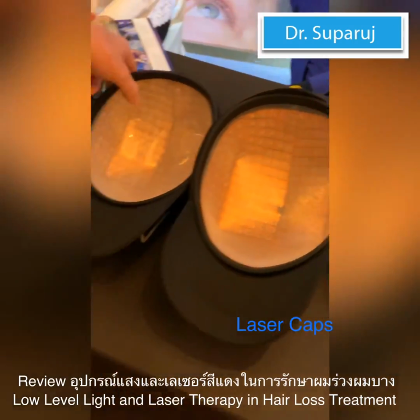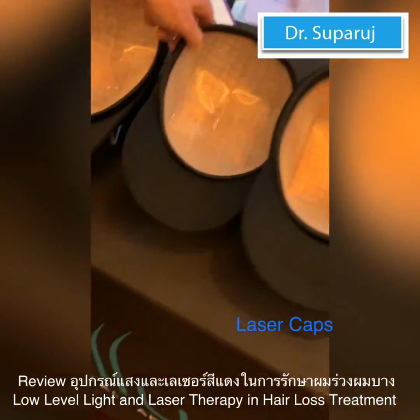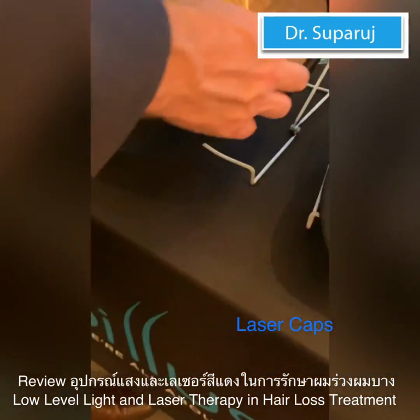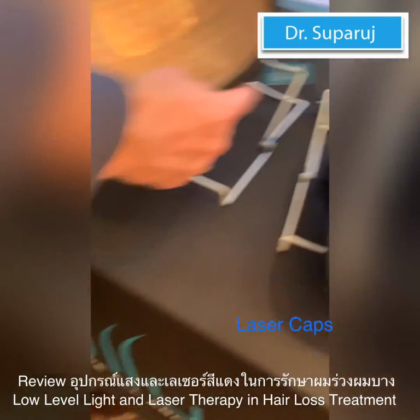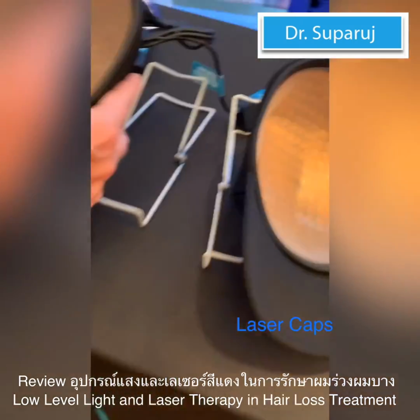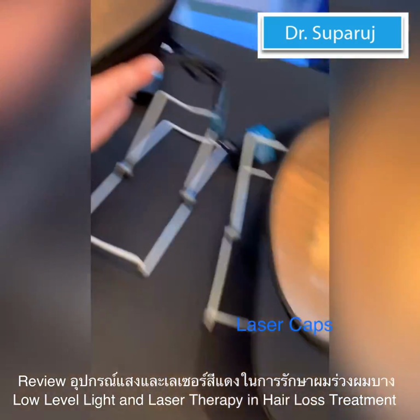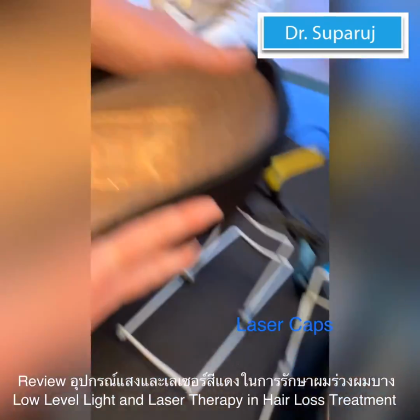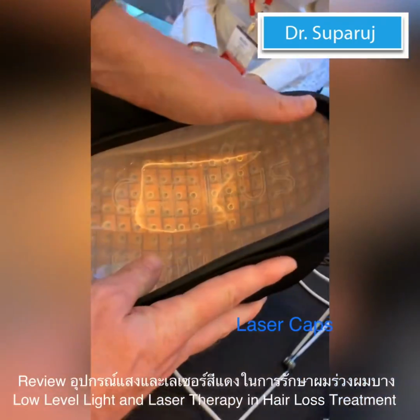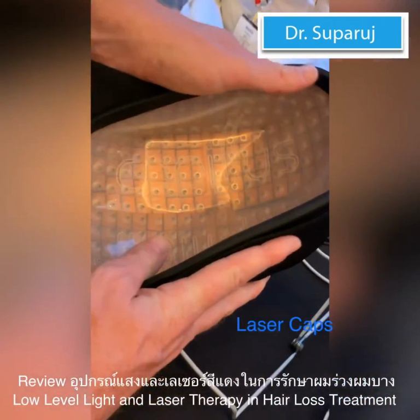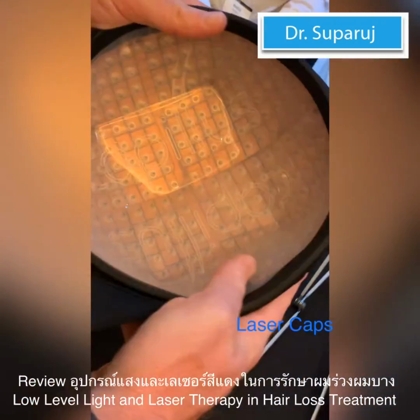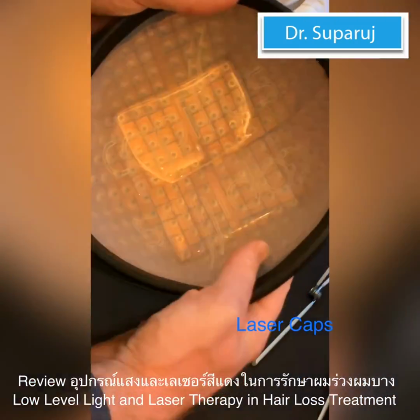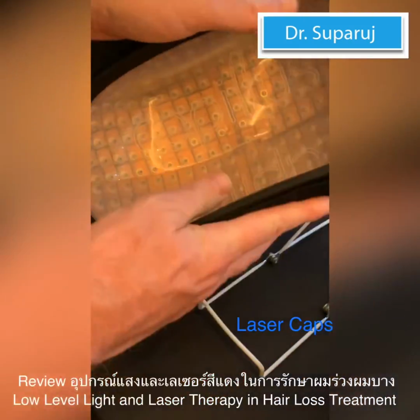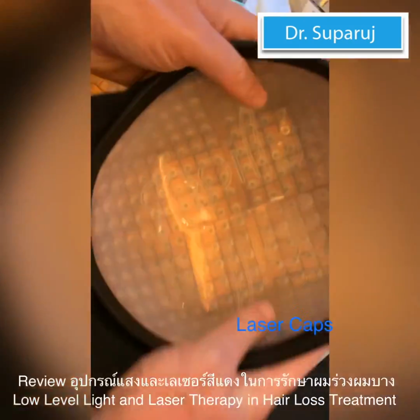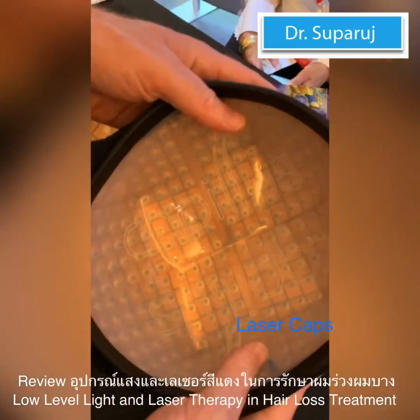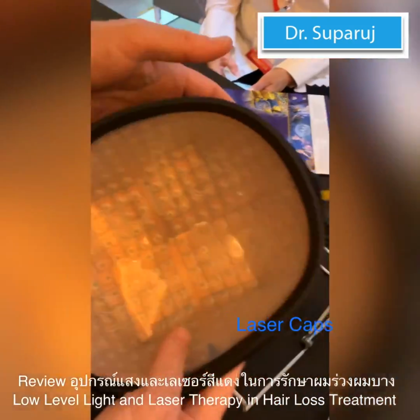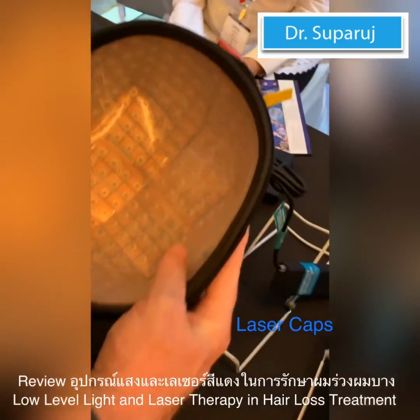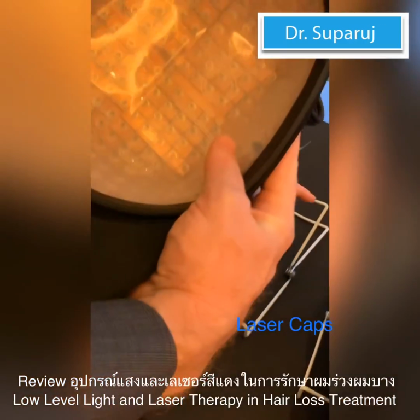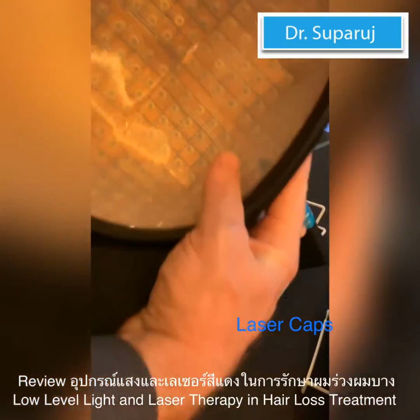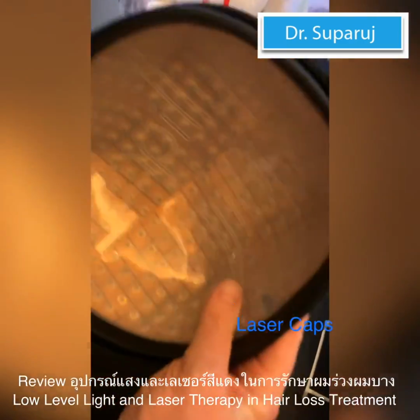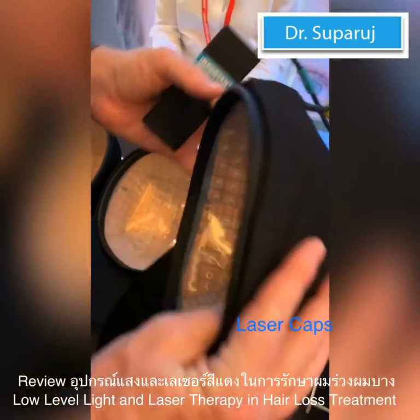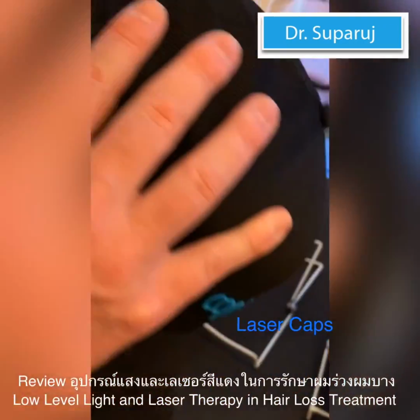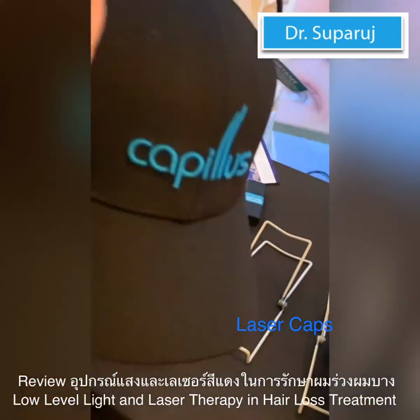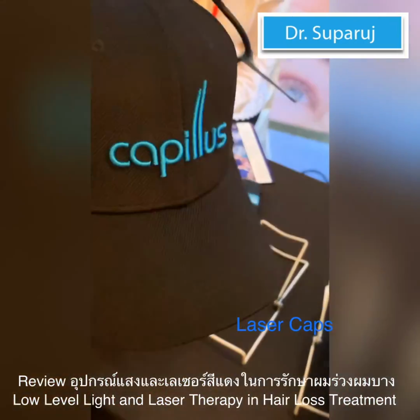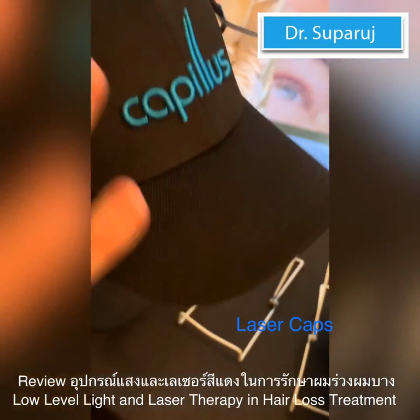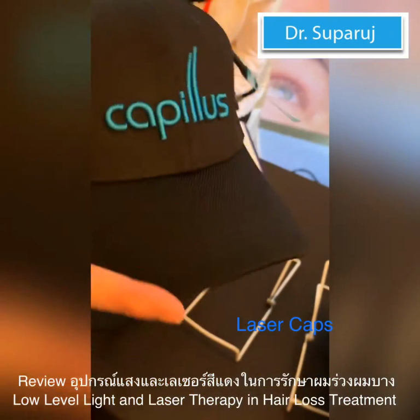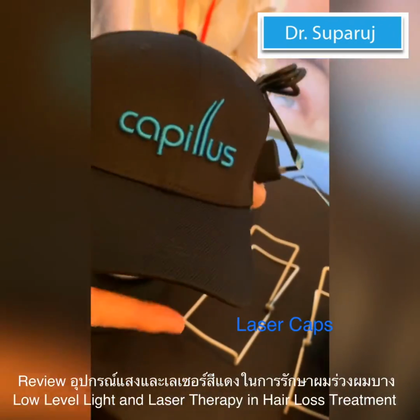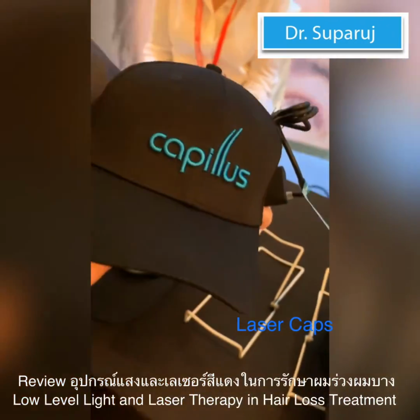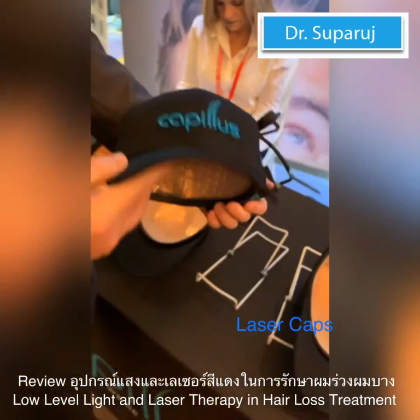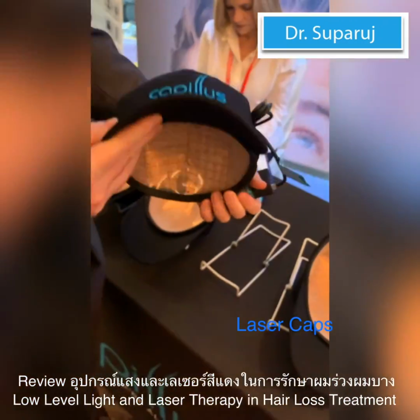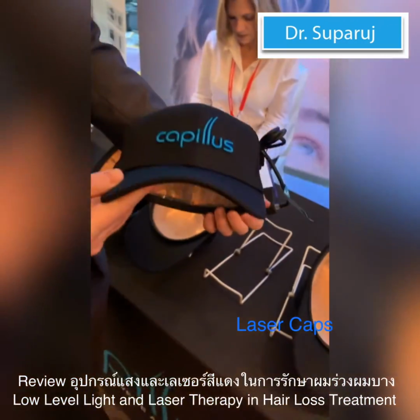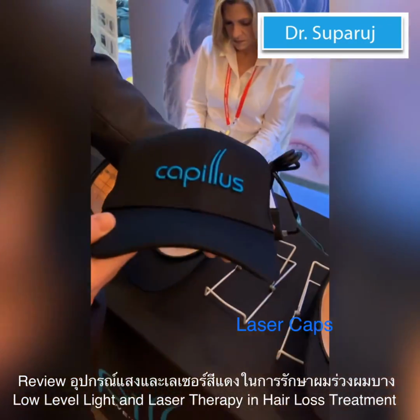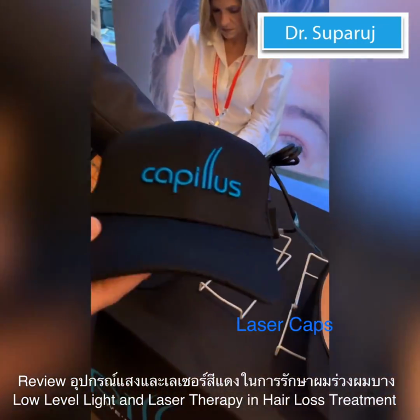These are flexible caps, so they fit every head — every type of shape. And it's a cap-form device.